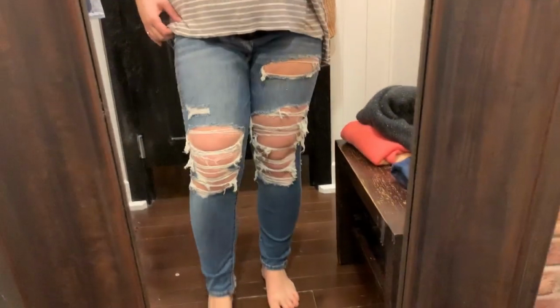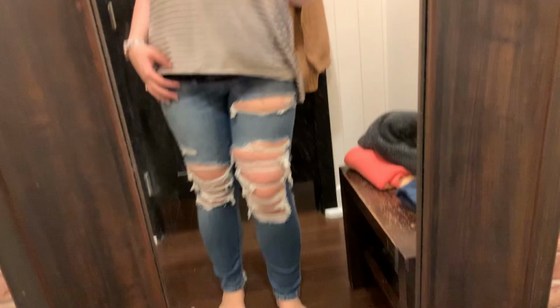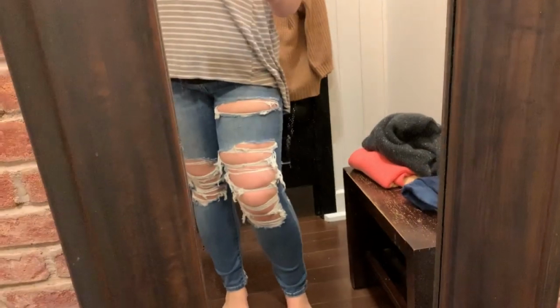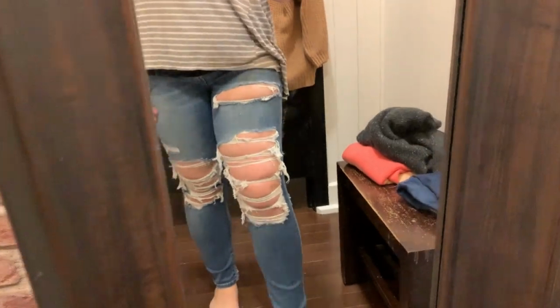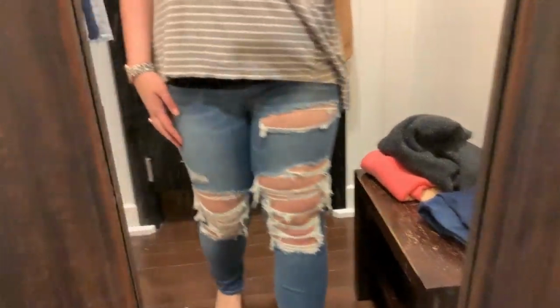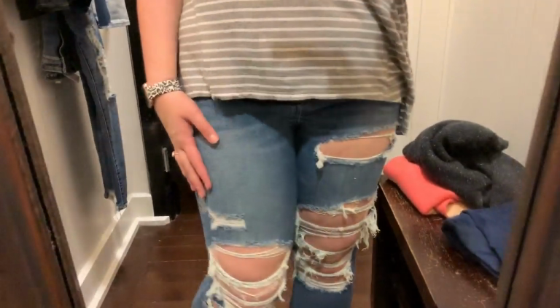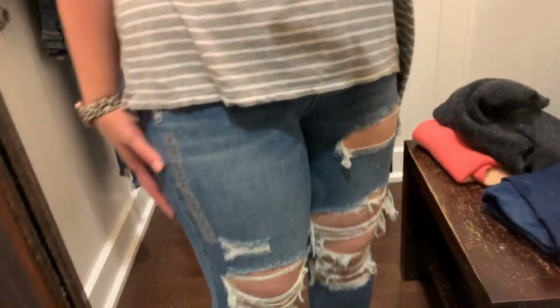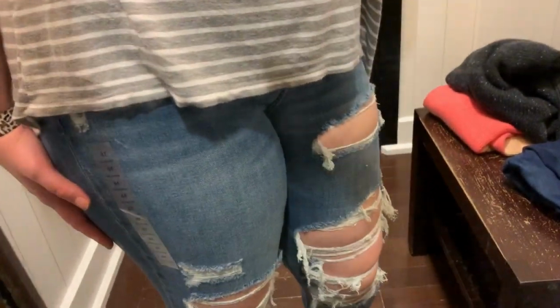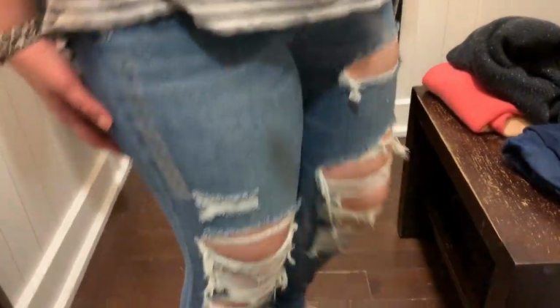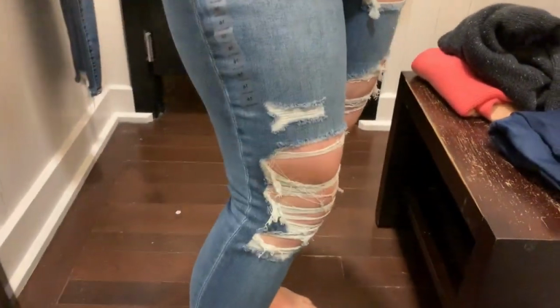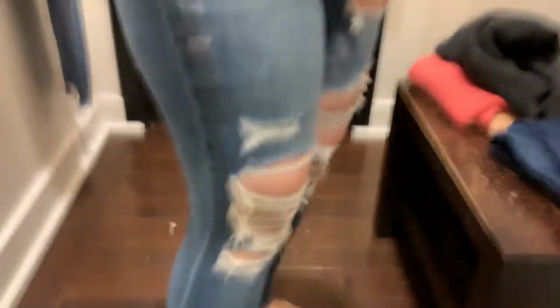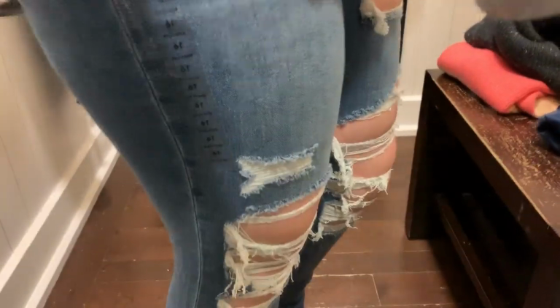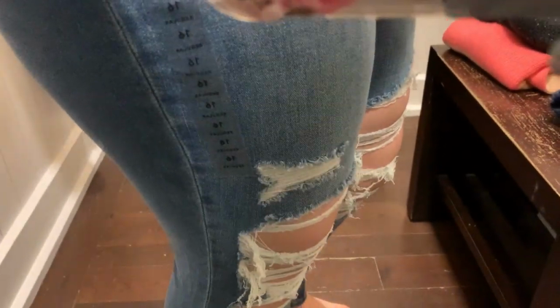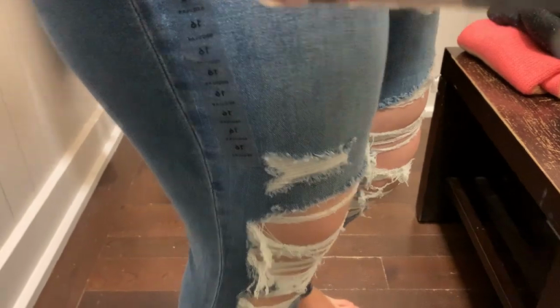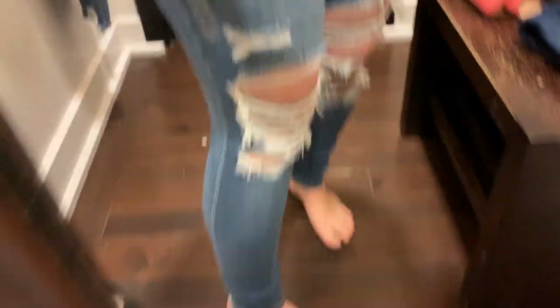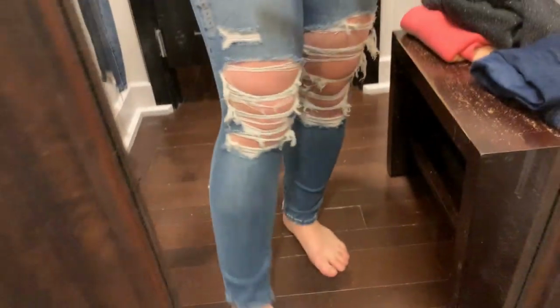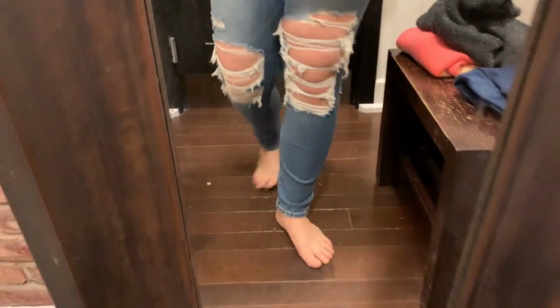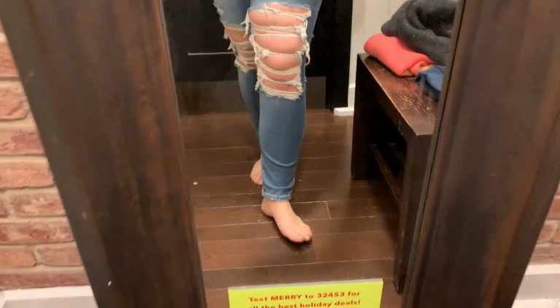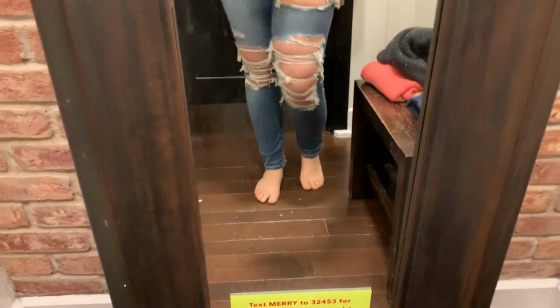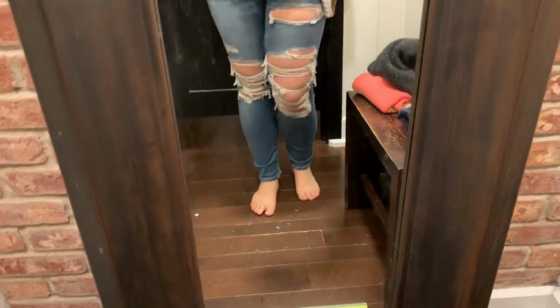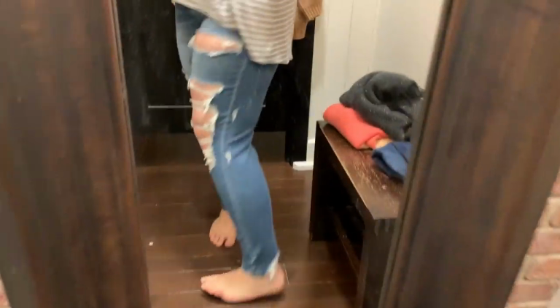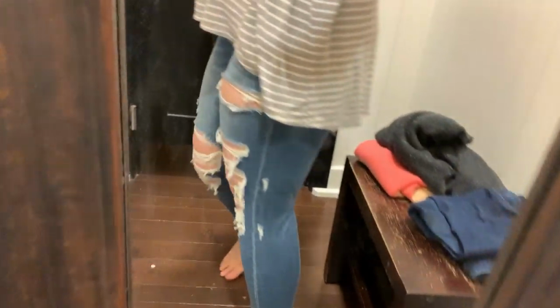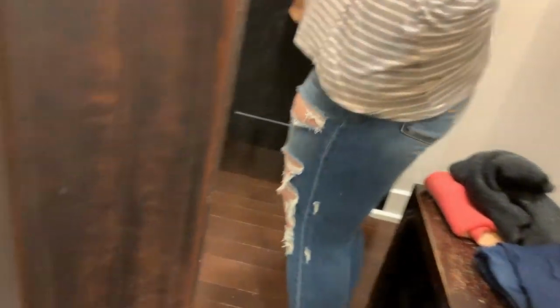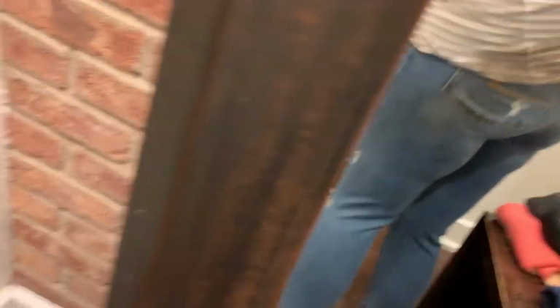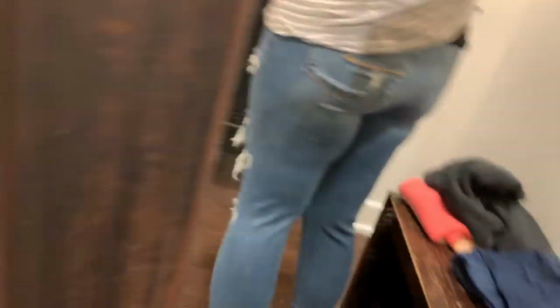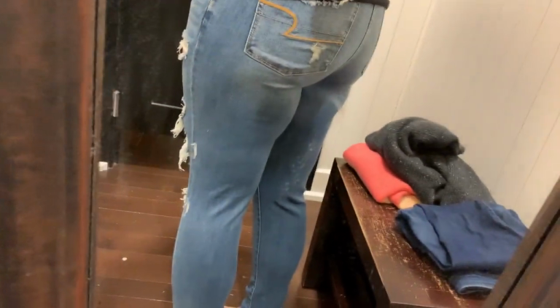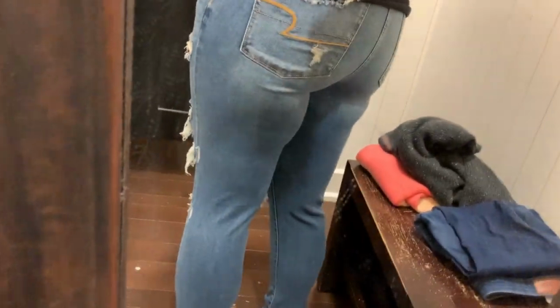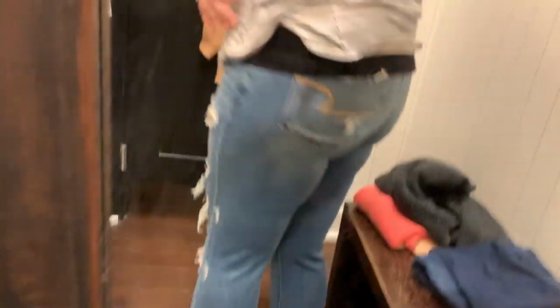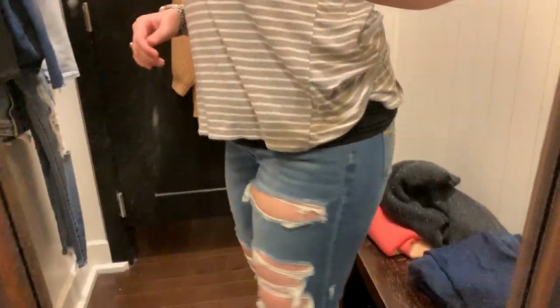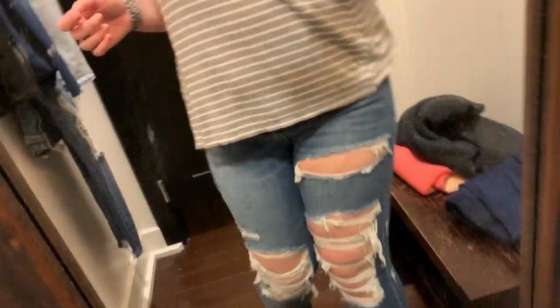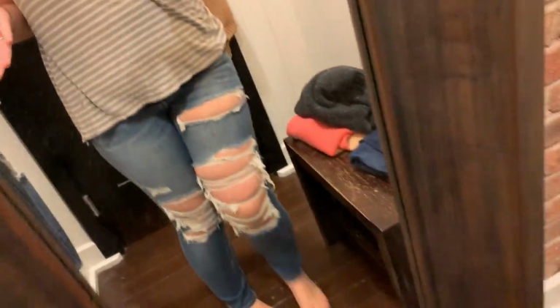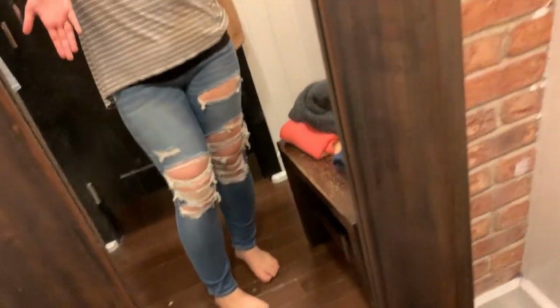And then lastly, I tried on a pair of lighter wash distressed jeans. I just don't like the distressing that much — I felt like I was going to pop out of them. And it had this weird bagginess in the back of the knee, which I did not like at all.